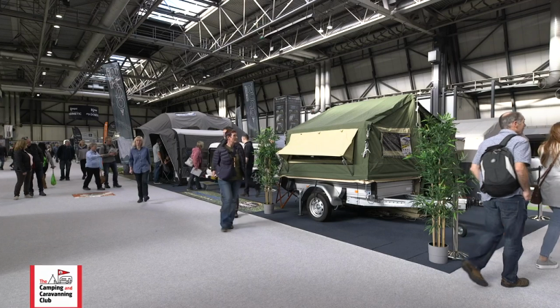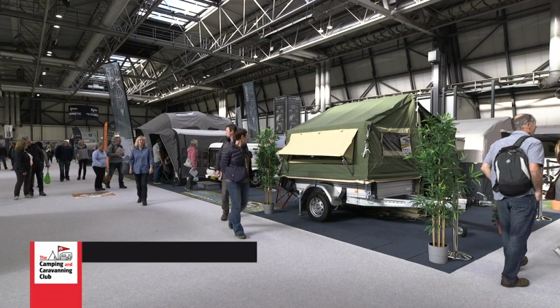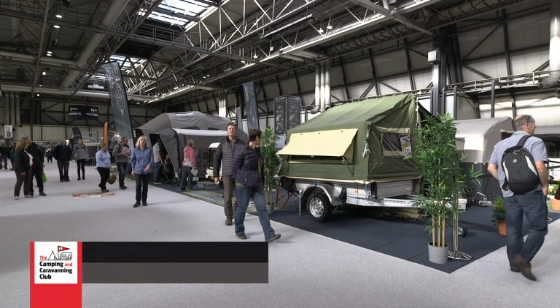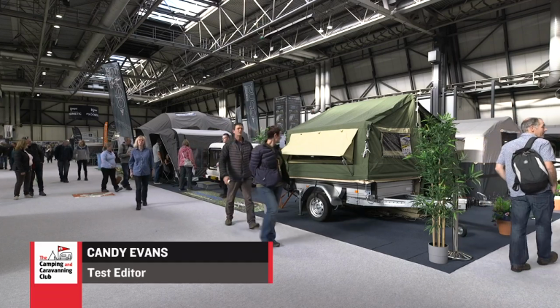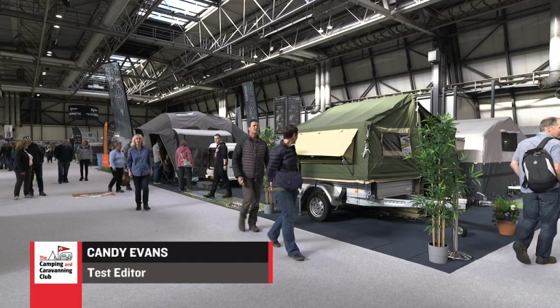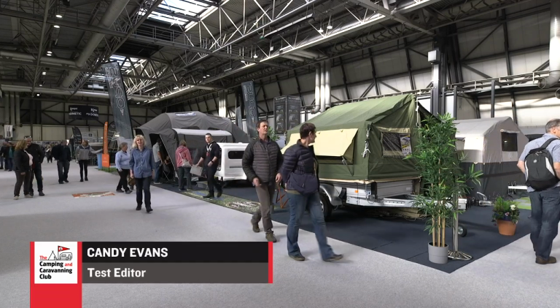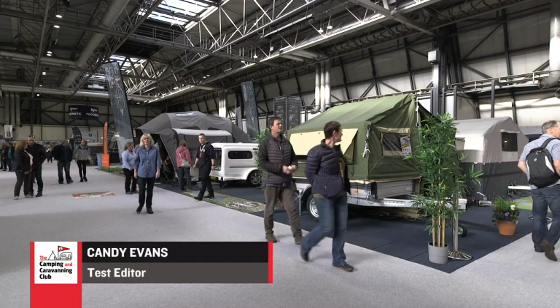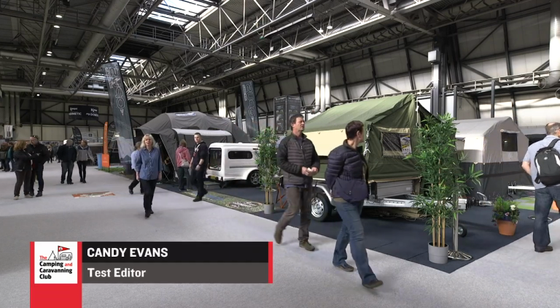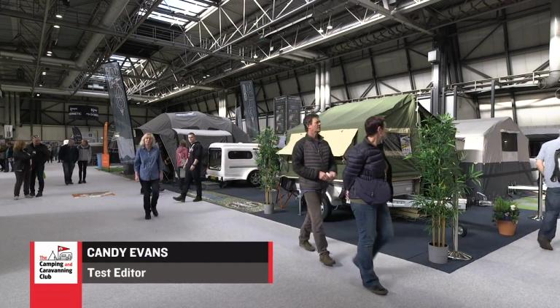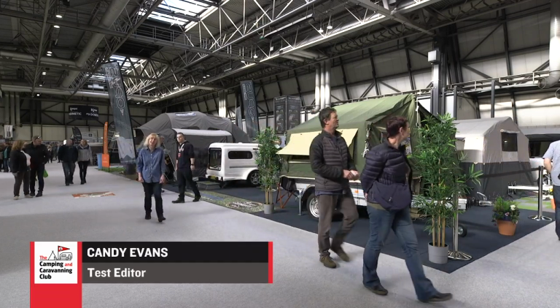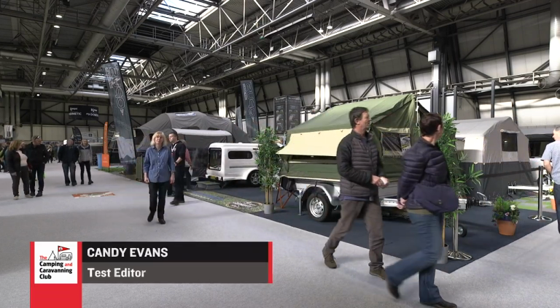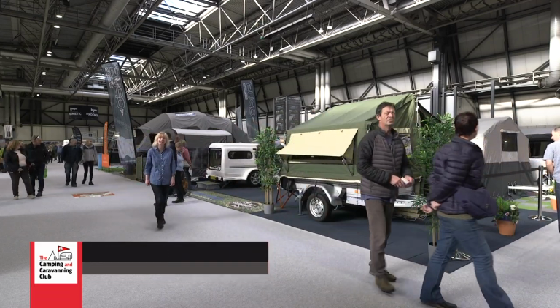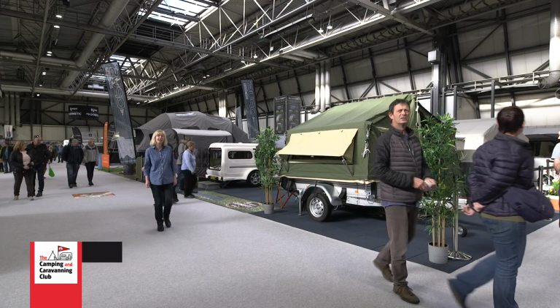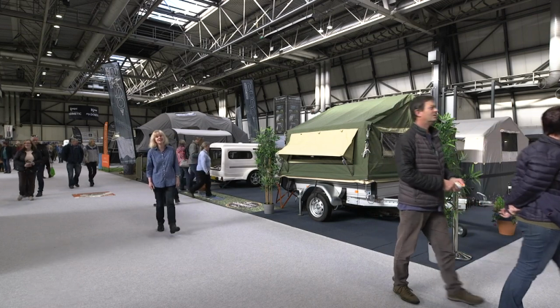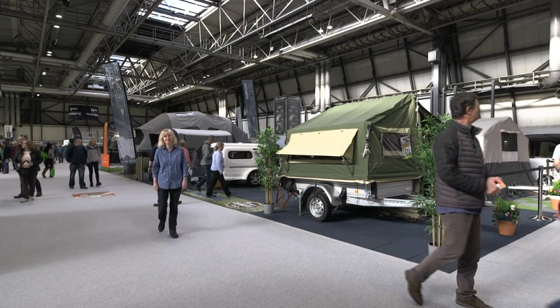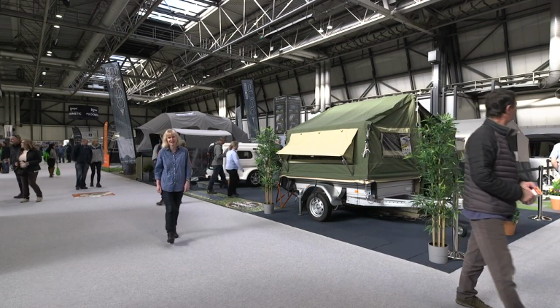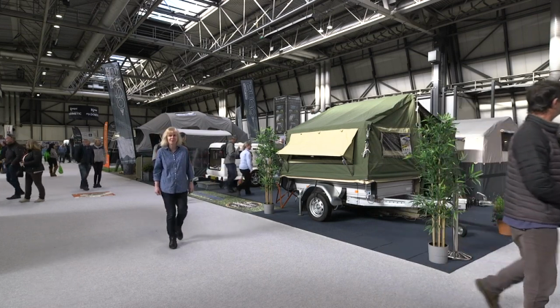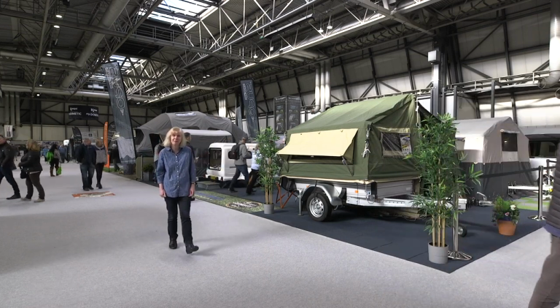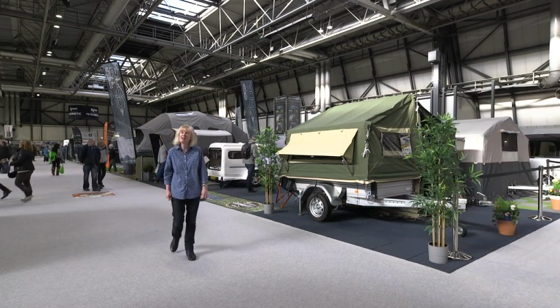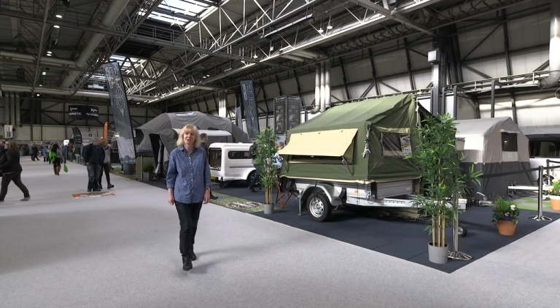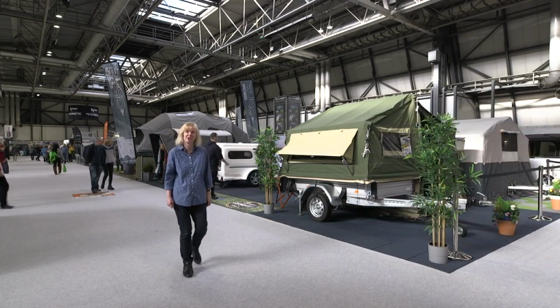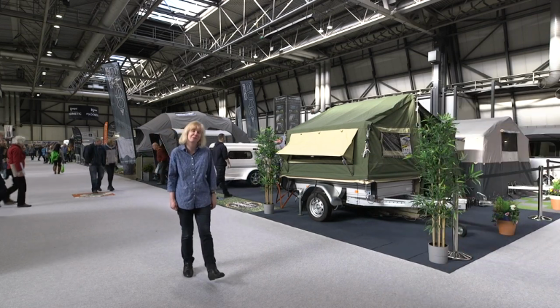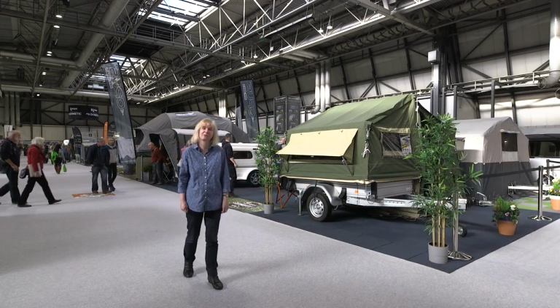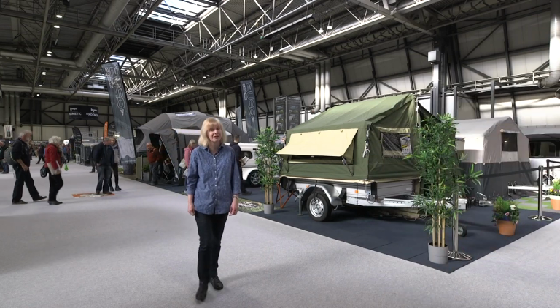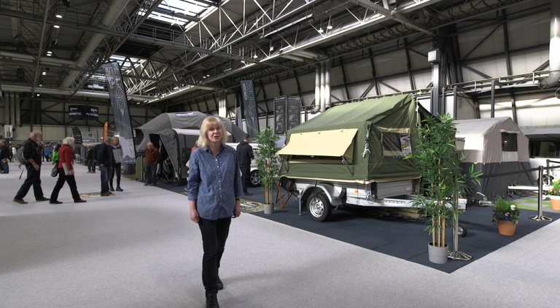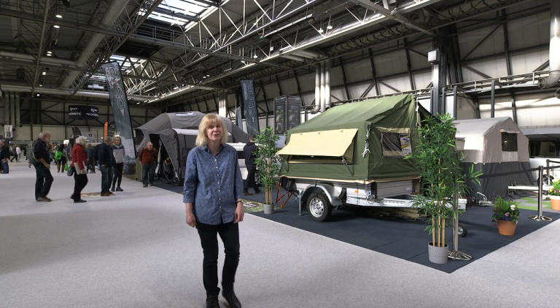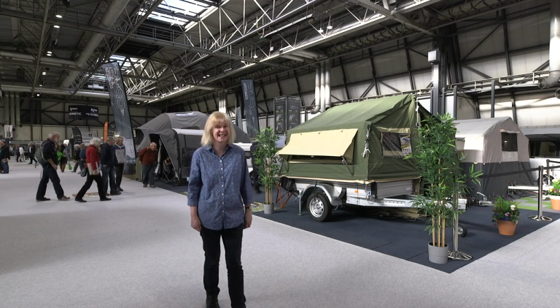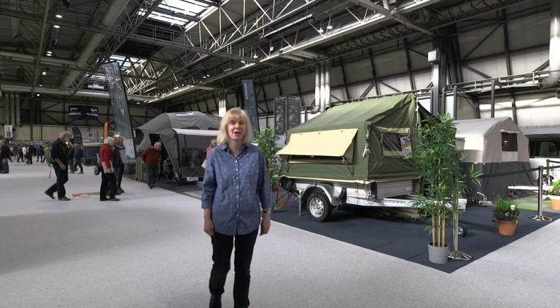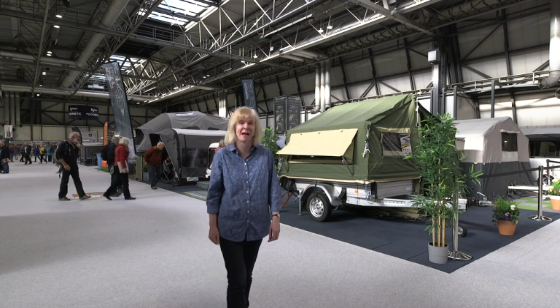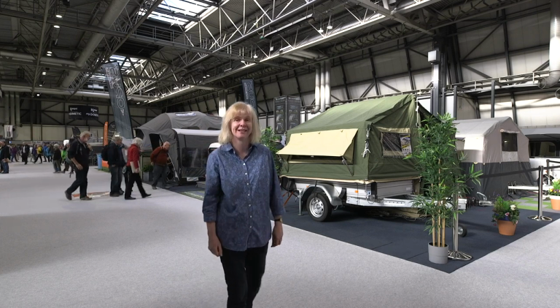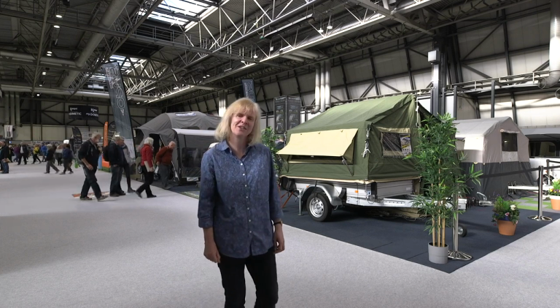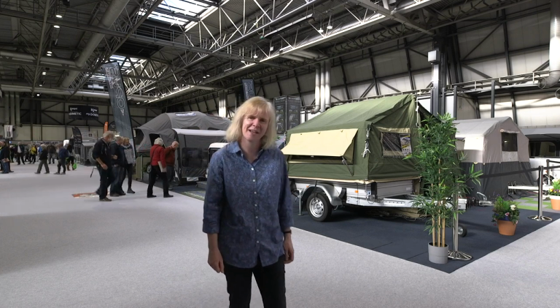It's pretty unusual to have more than a couple of trailer tents or folding campers together in one place, but here at the Motorhome and Caravan show in Birmingham there are lots of them, ranging in price from about £3,000 to ten times that amount. Let's go and see some.